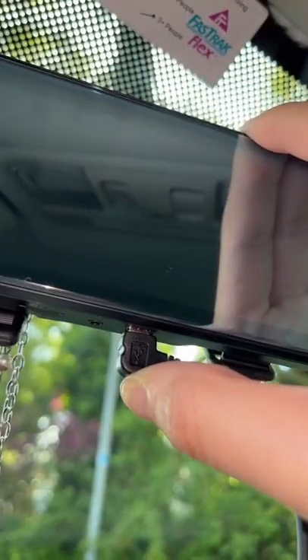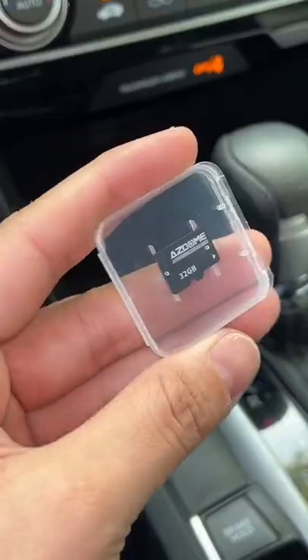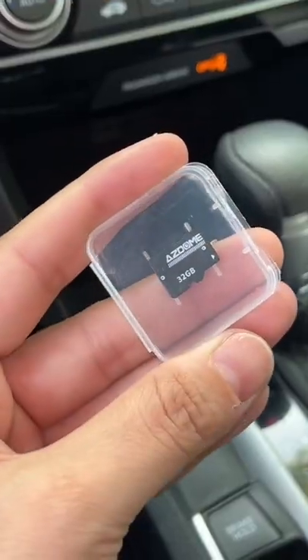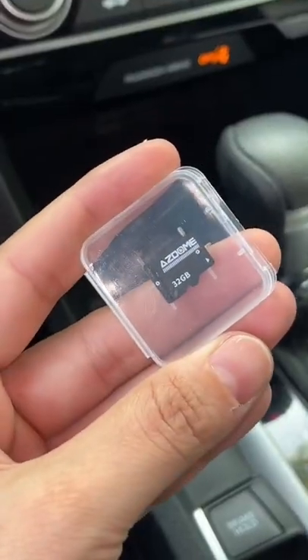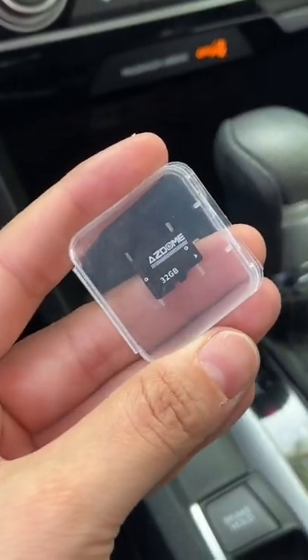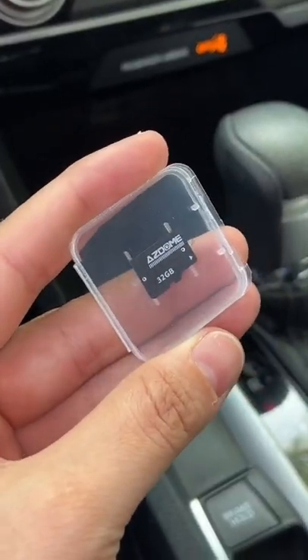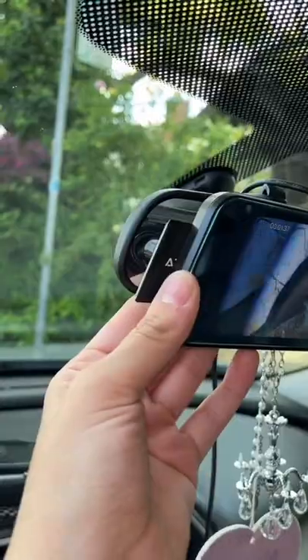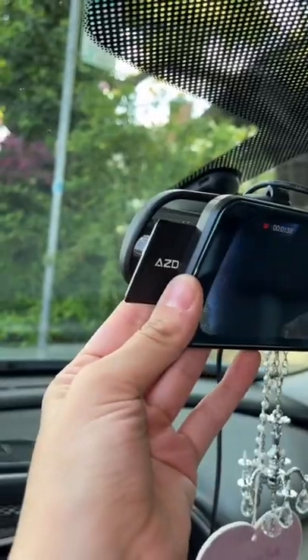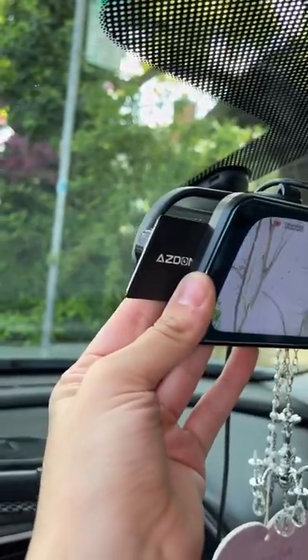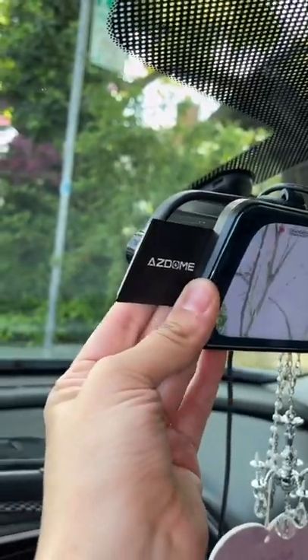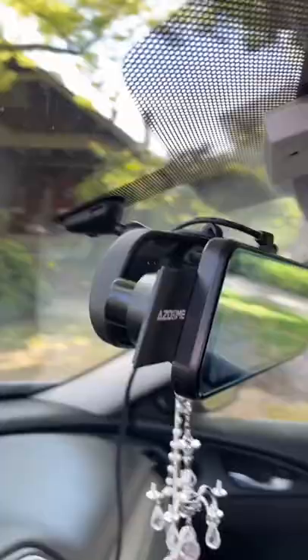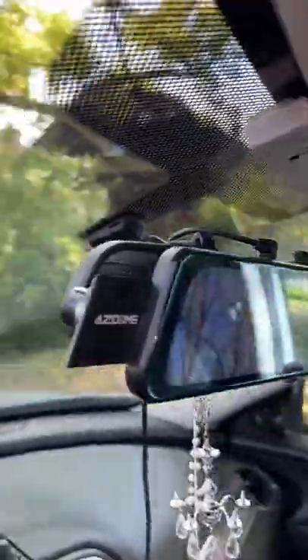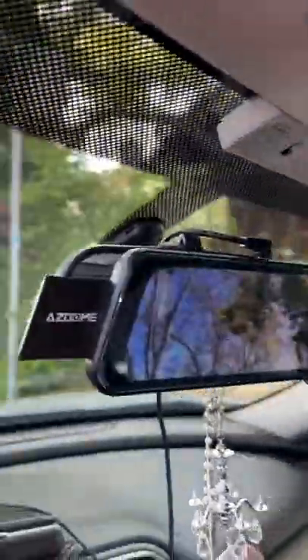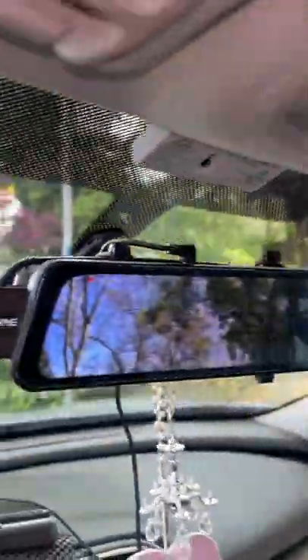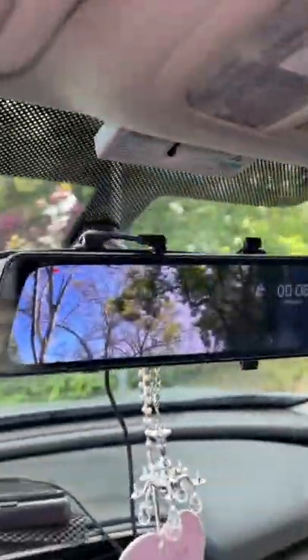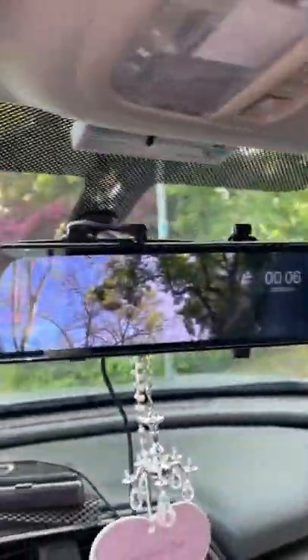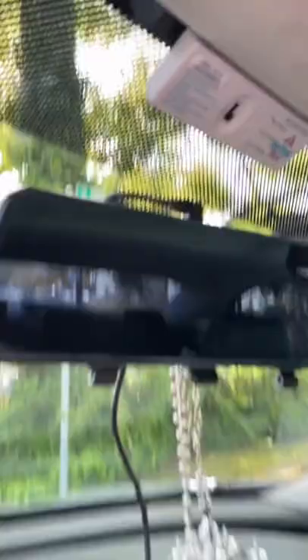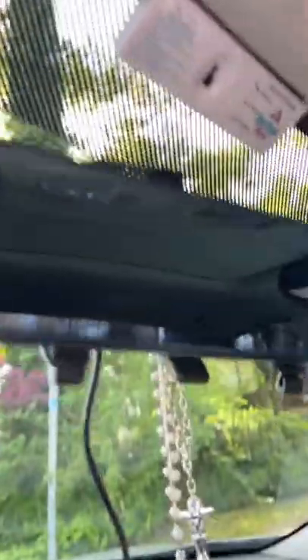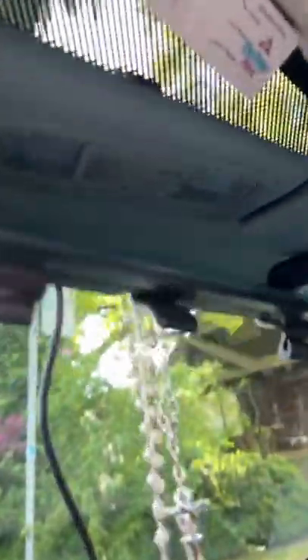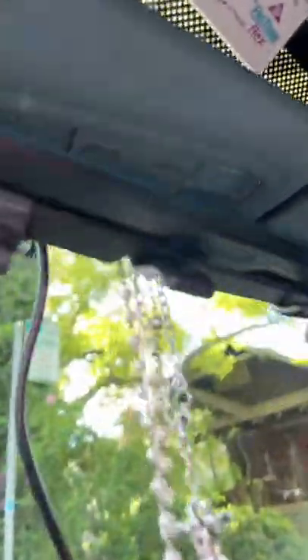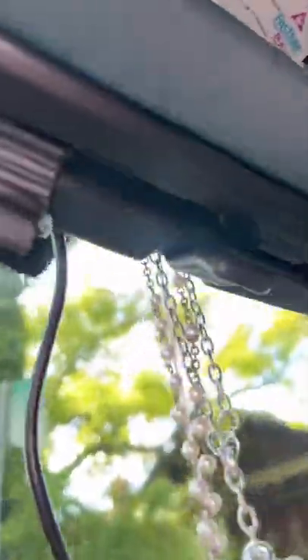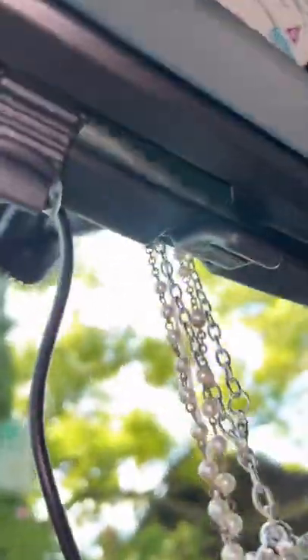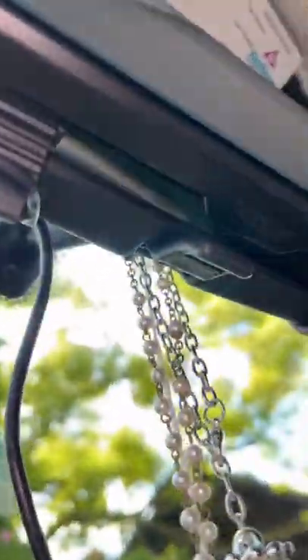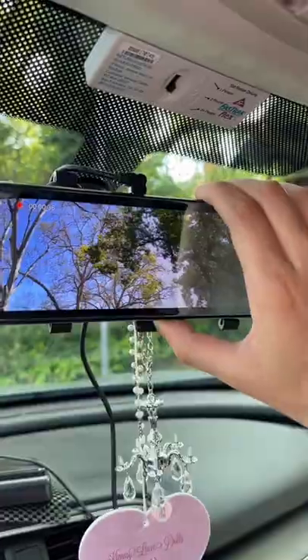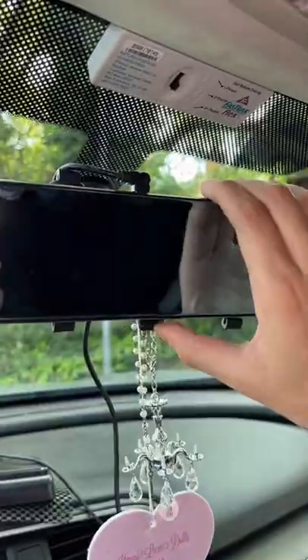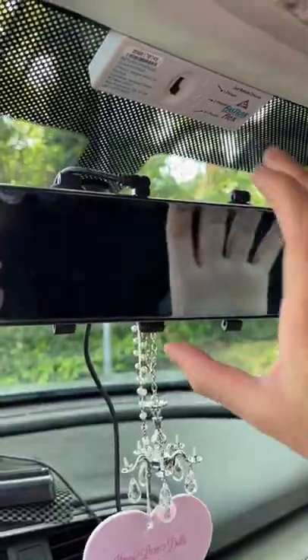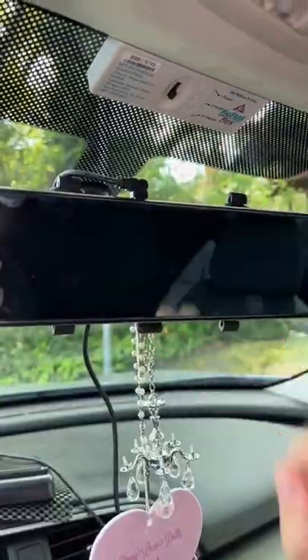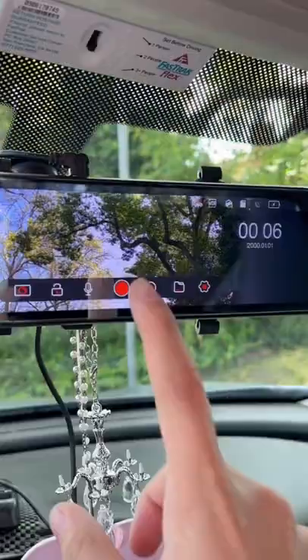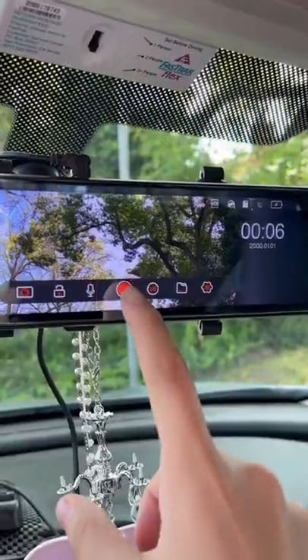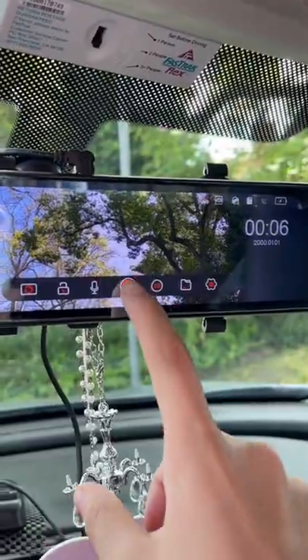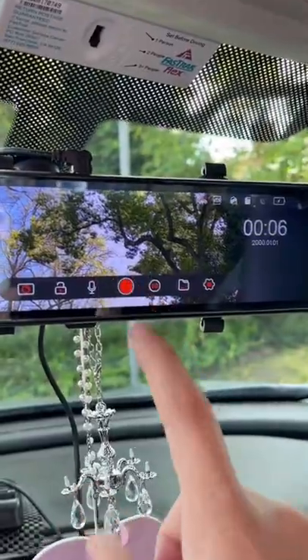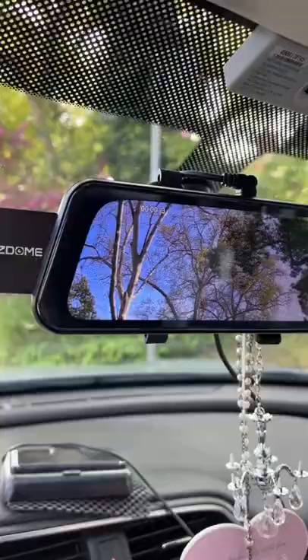Here I am adjusting the camera and inserting the SD card for the recordings. The dash cam button to turn it on and off is conveniently on the bottom of the mirror.